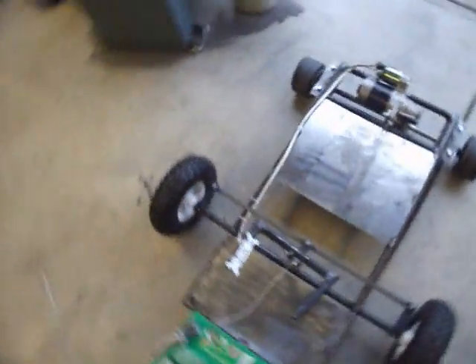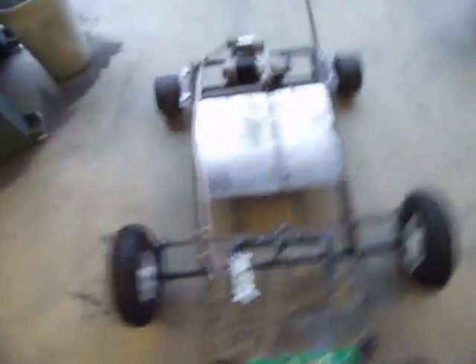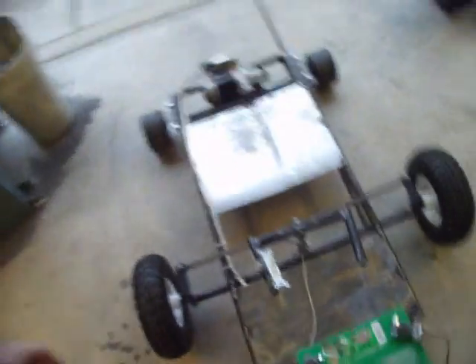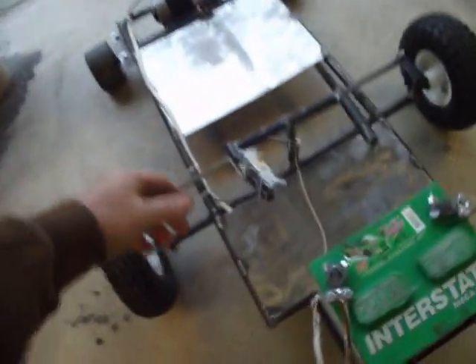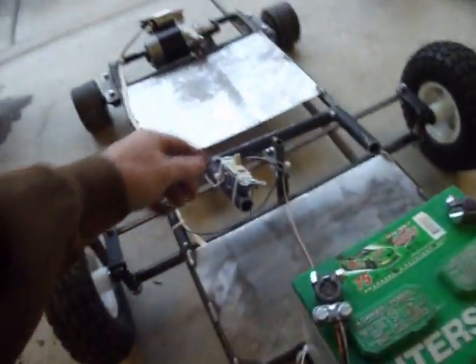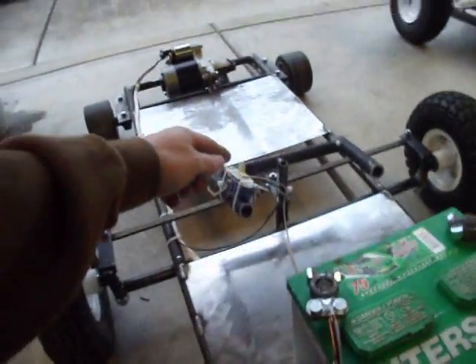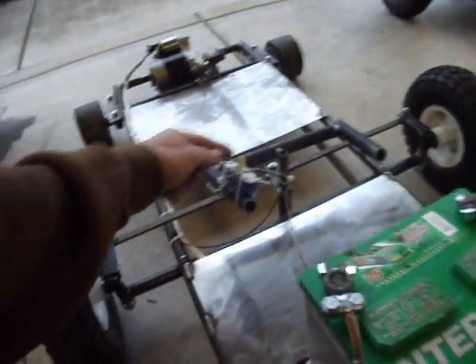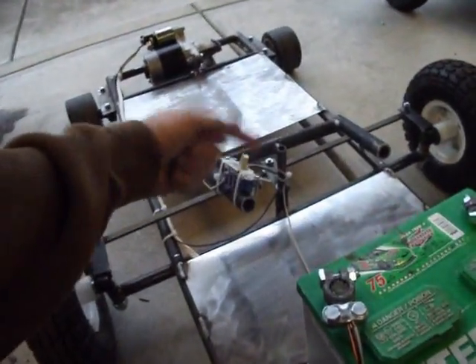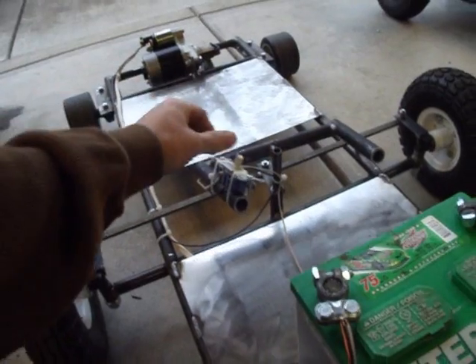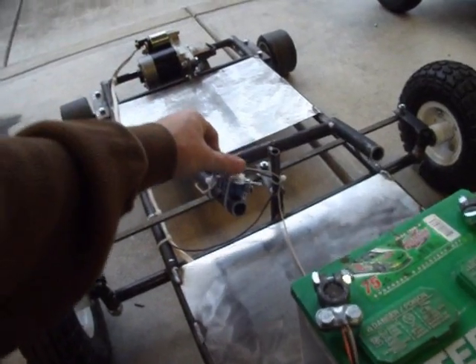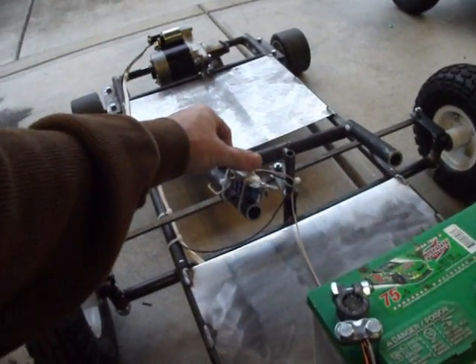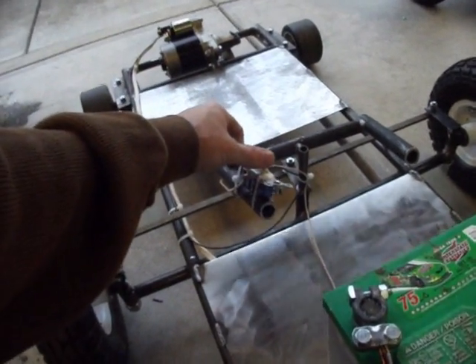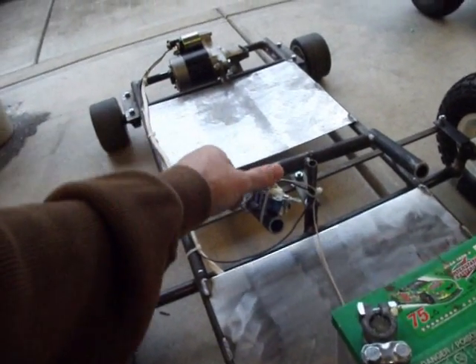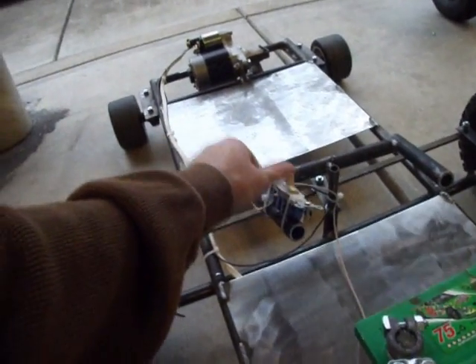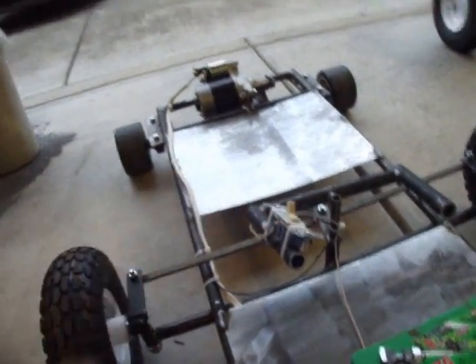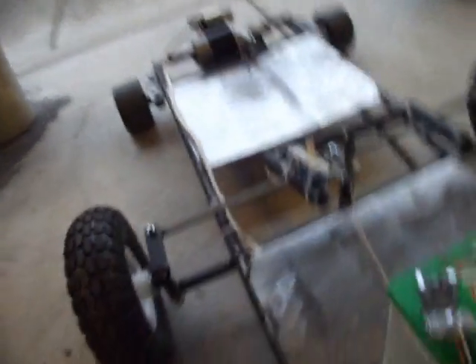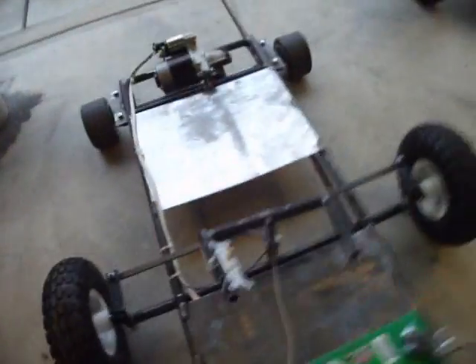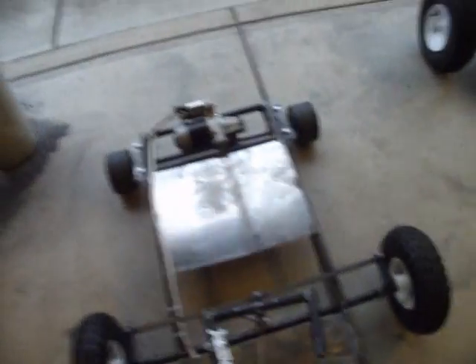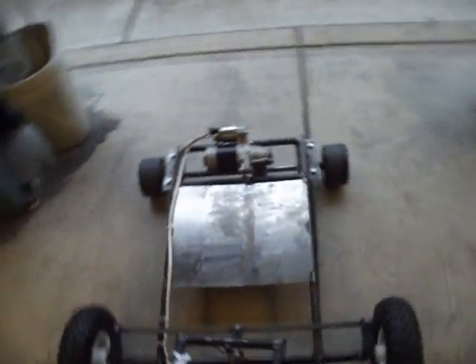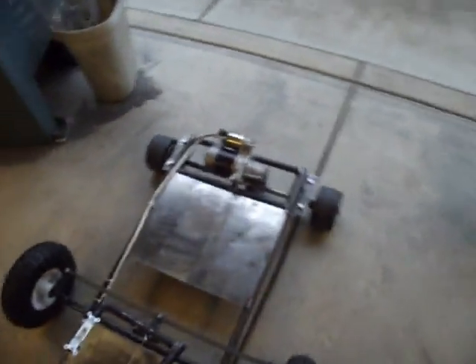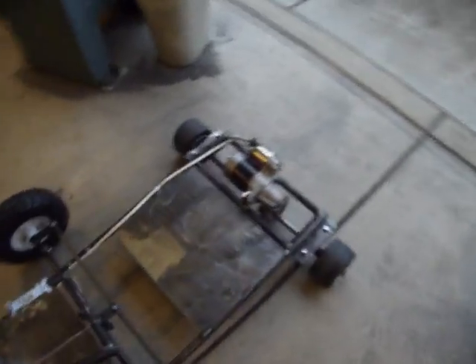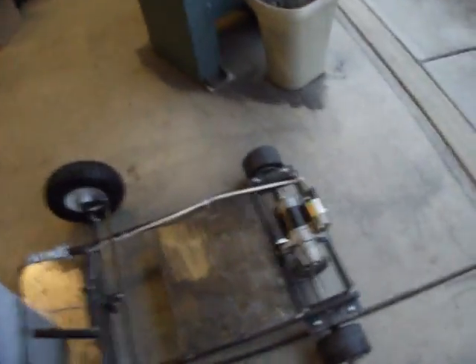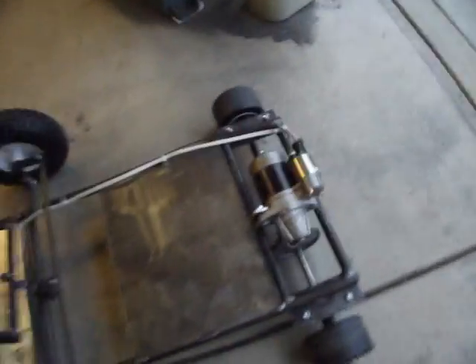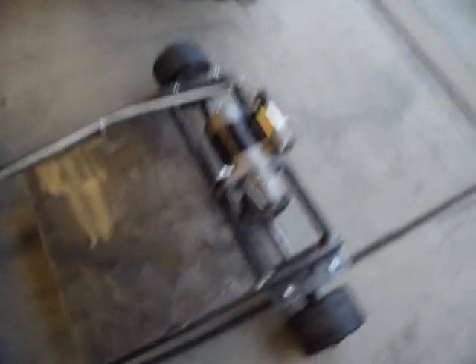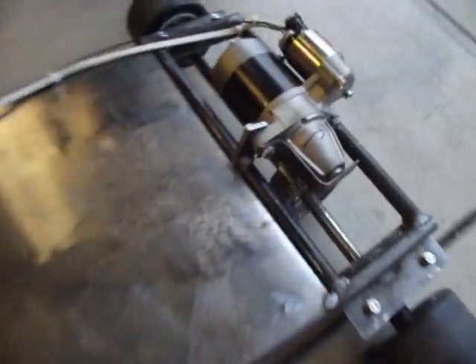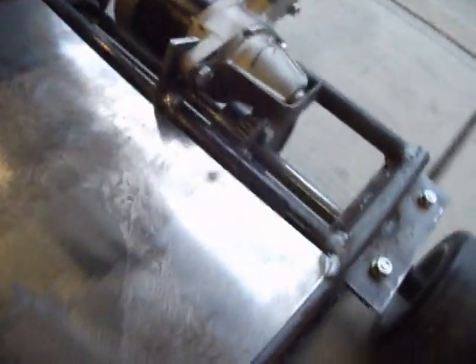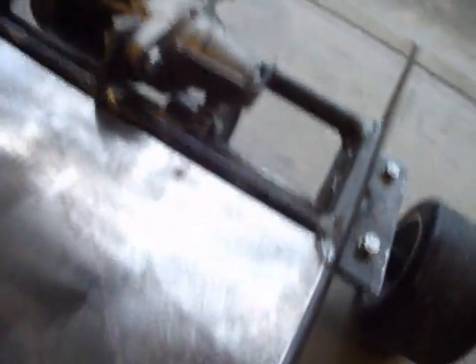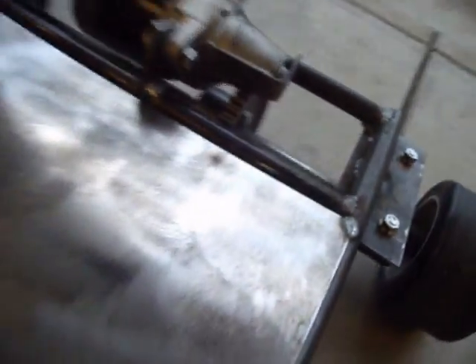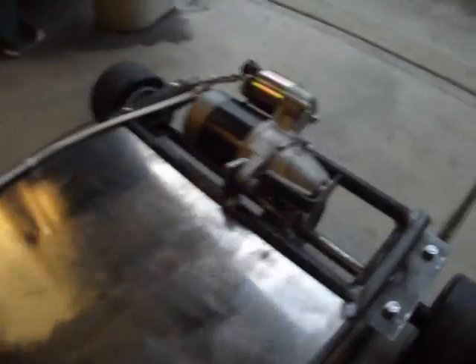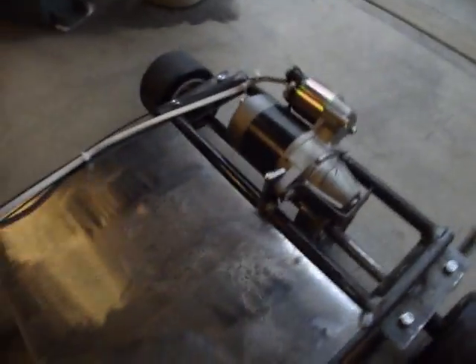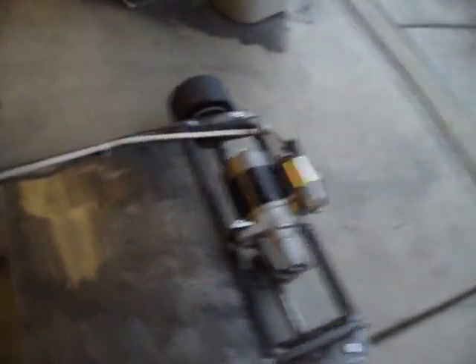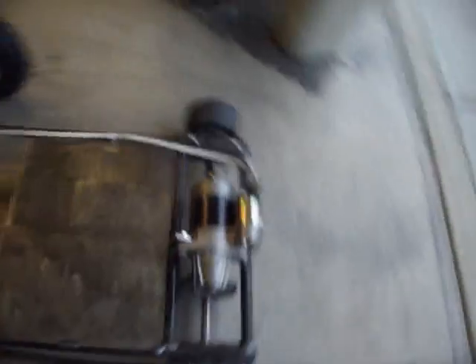You flip the switch and you're ready to race. The Bendix just kicks in and out, just like it normally would.